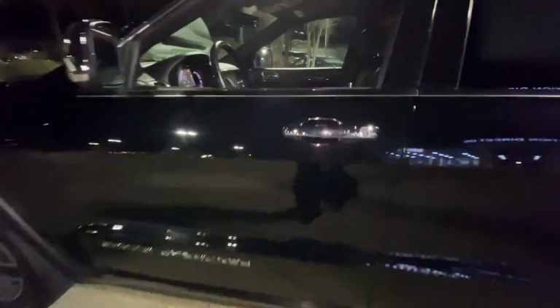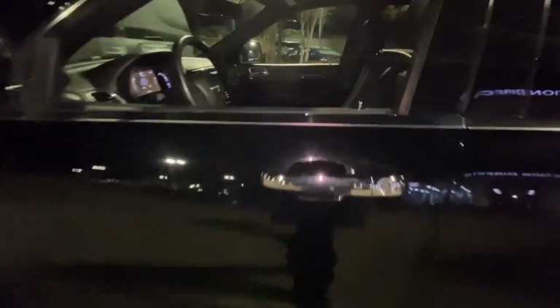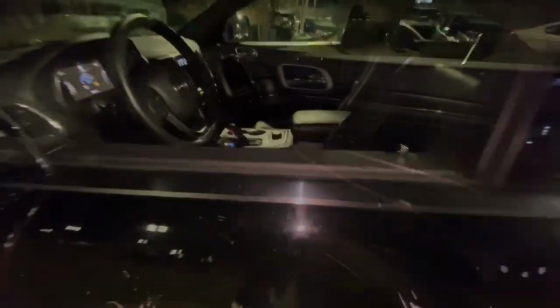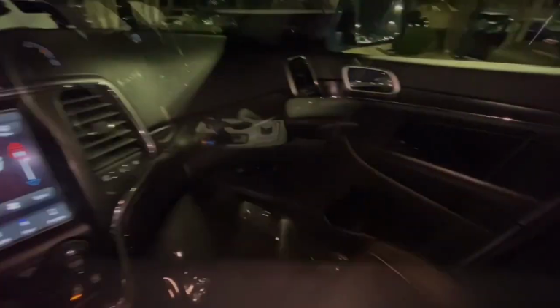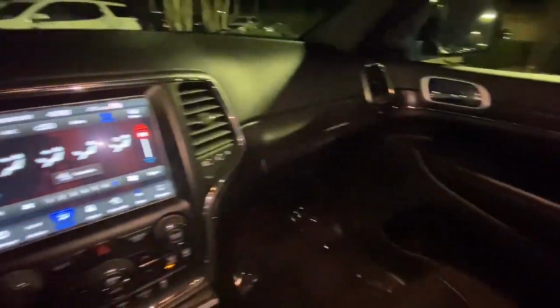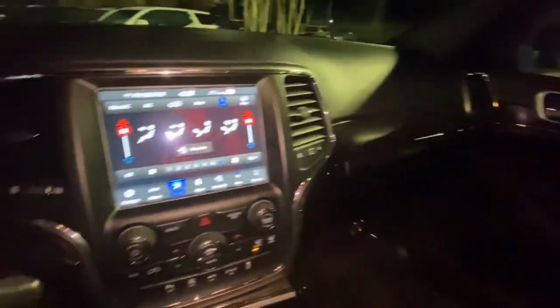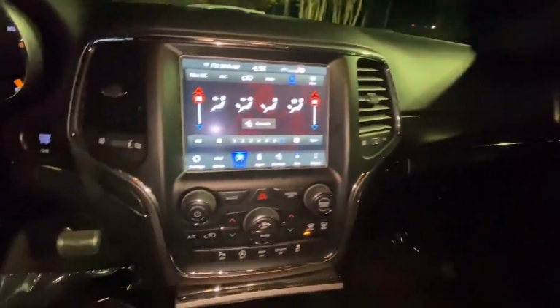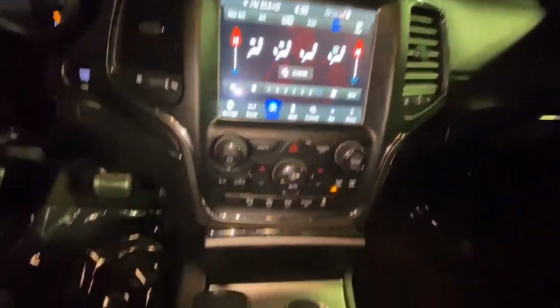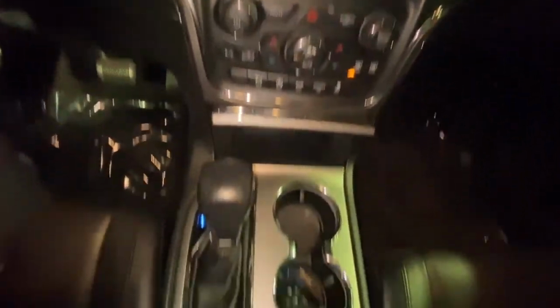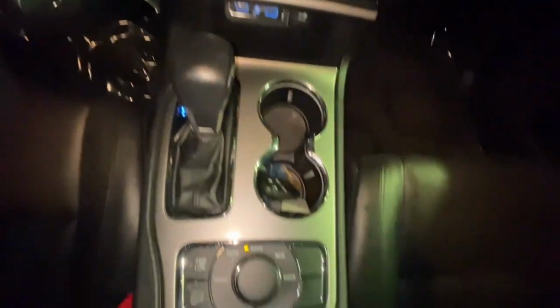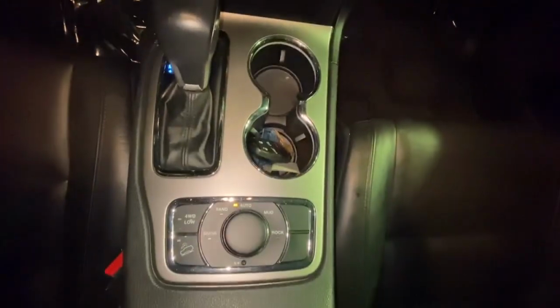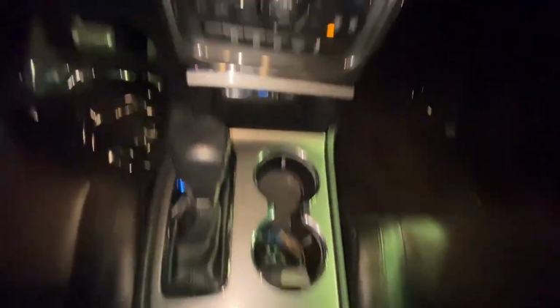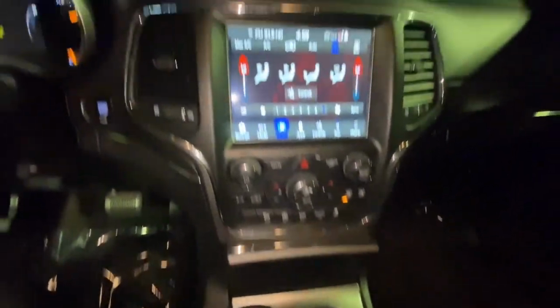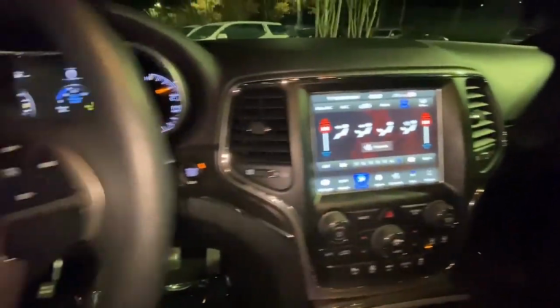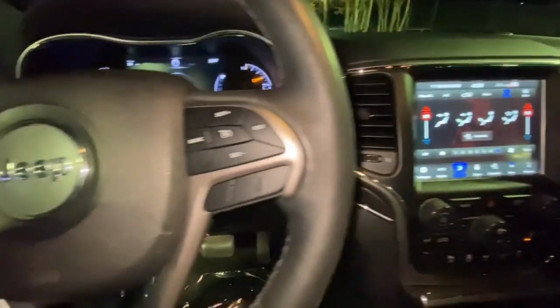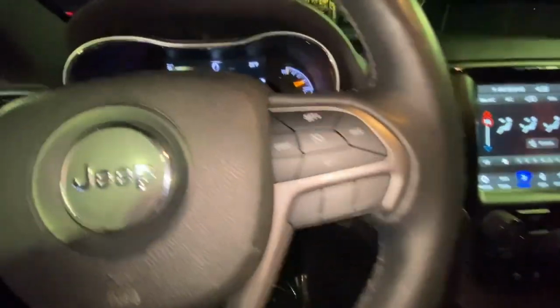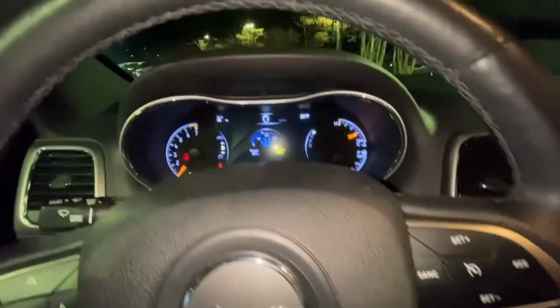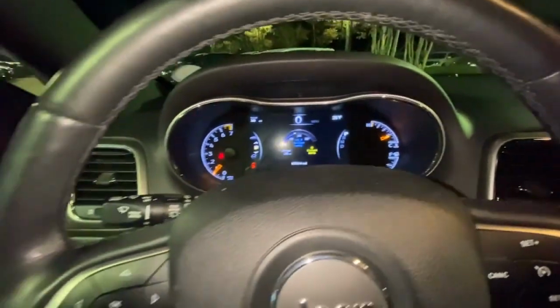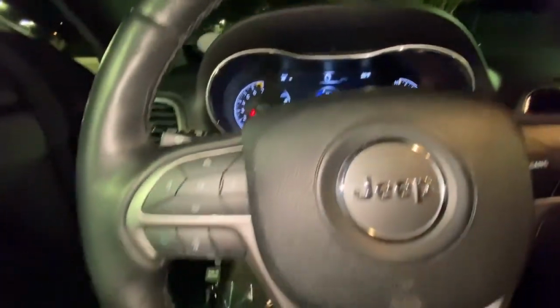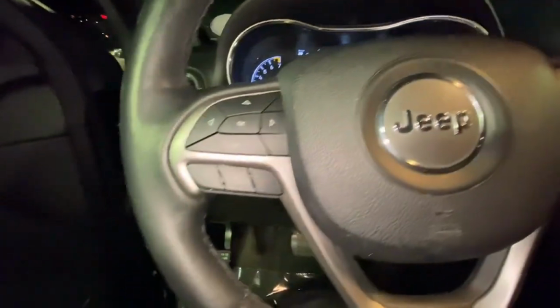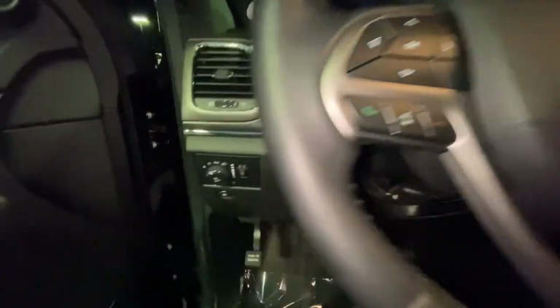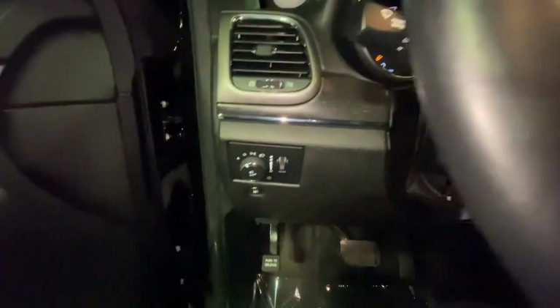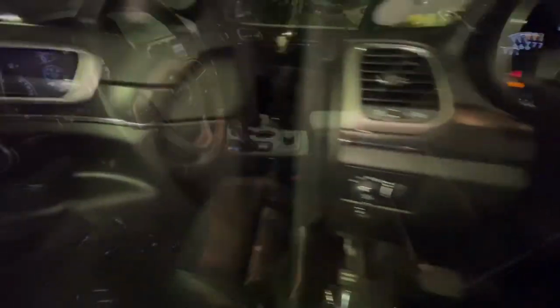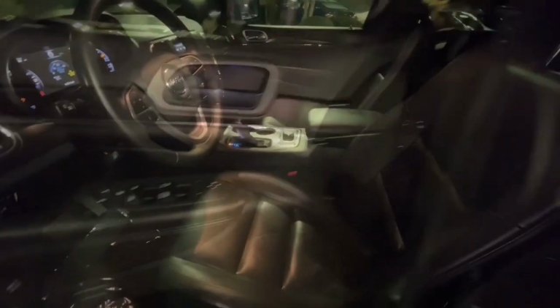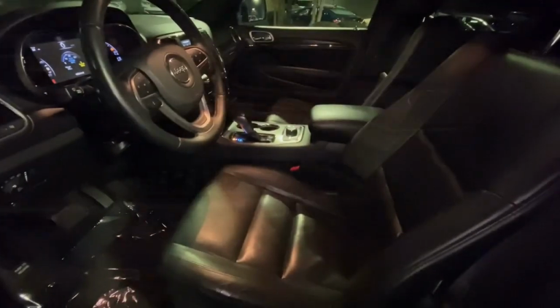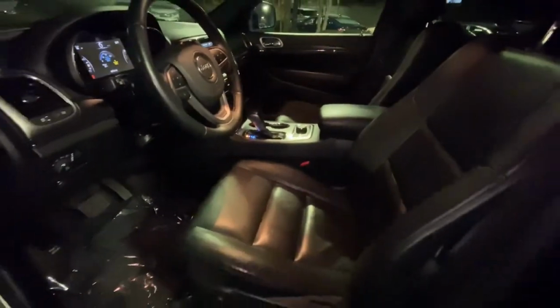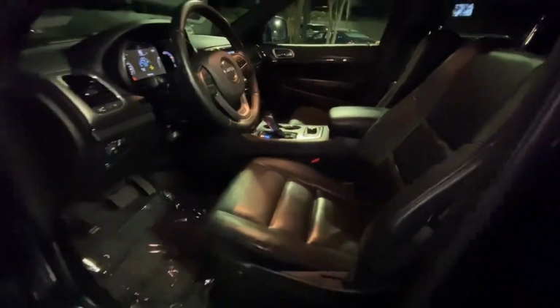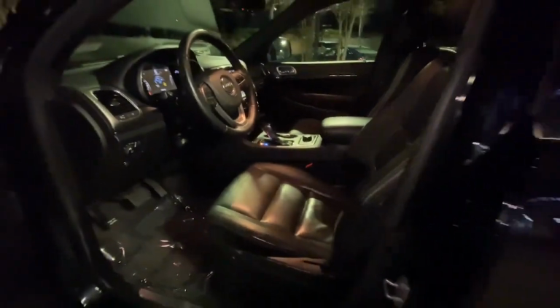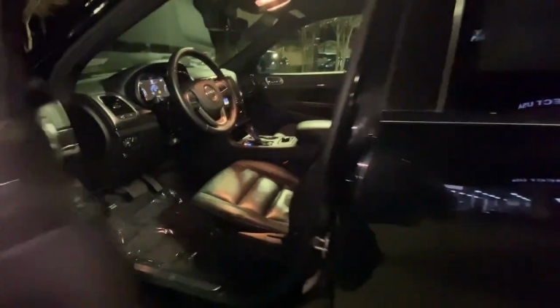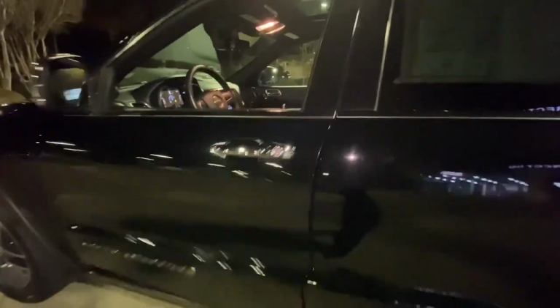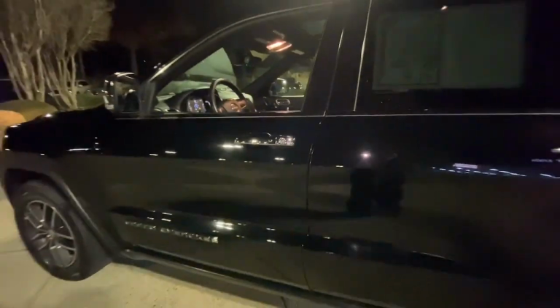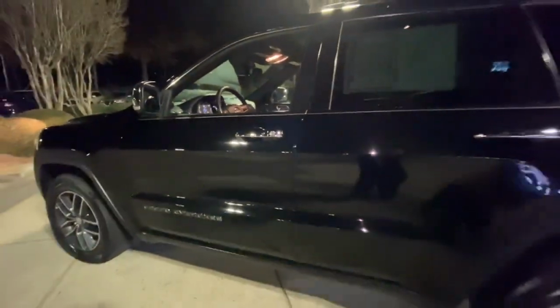The Jeep Grand Cherokee — the stylish all-terrain SUV that lends comfort, high performance, and rugged capability. The following are some of this vehicle's highlighted options.